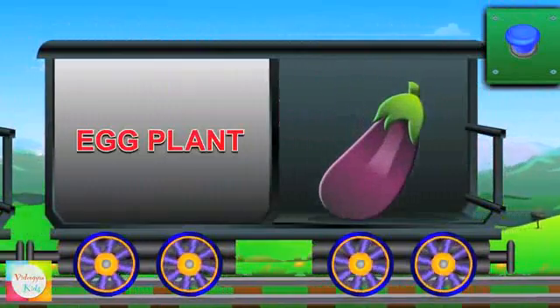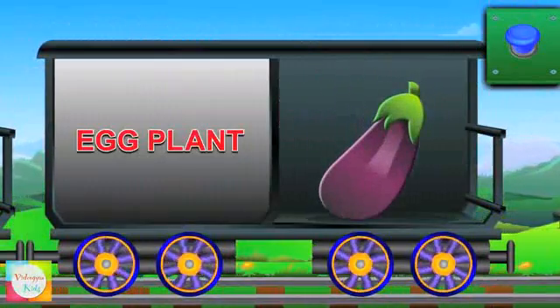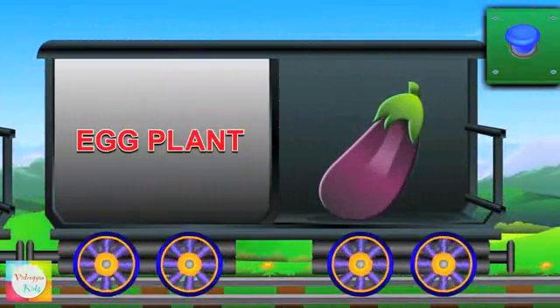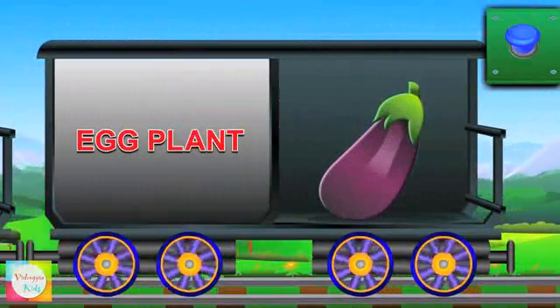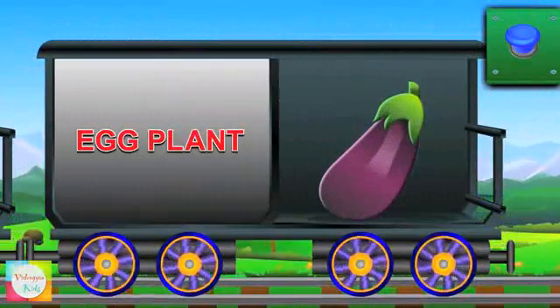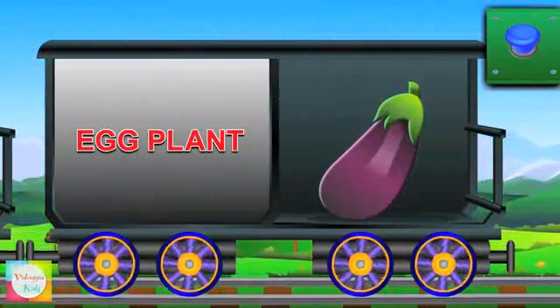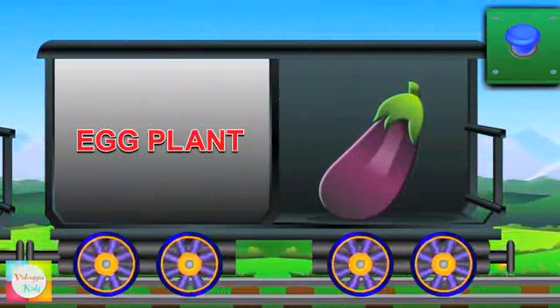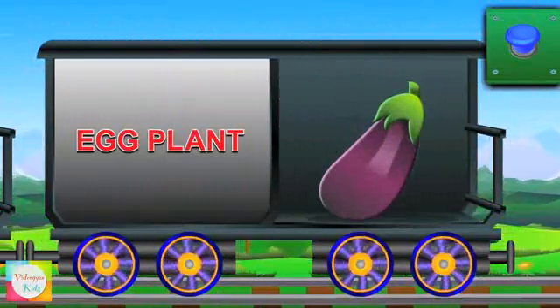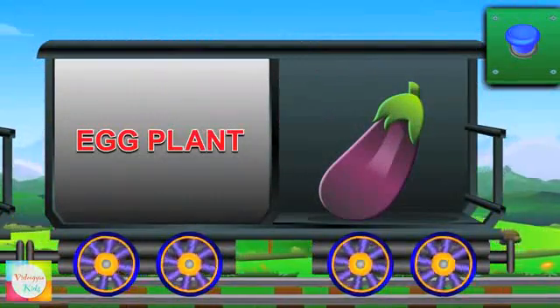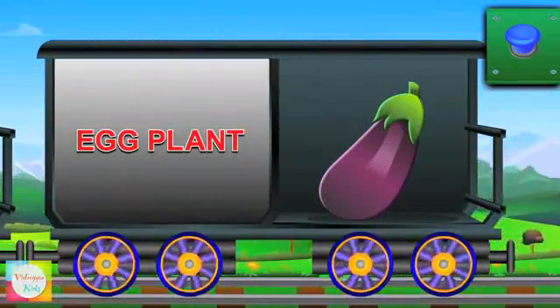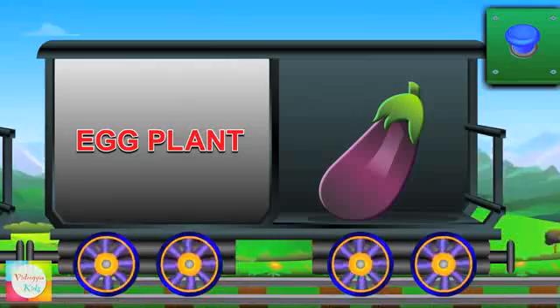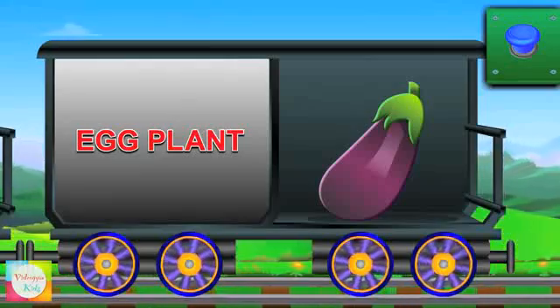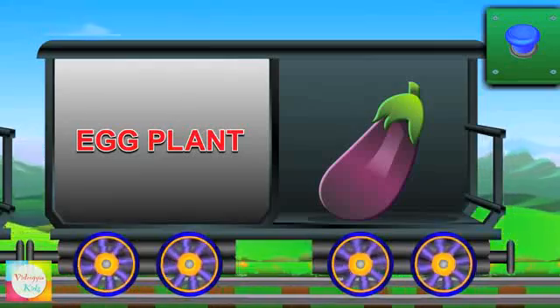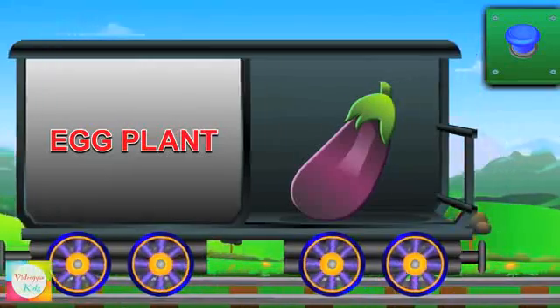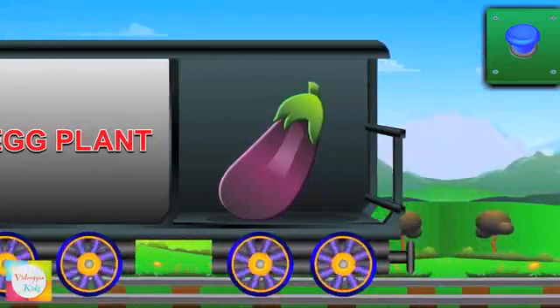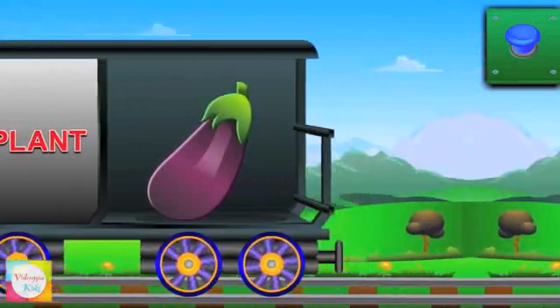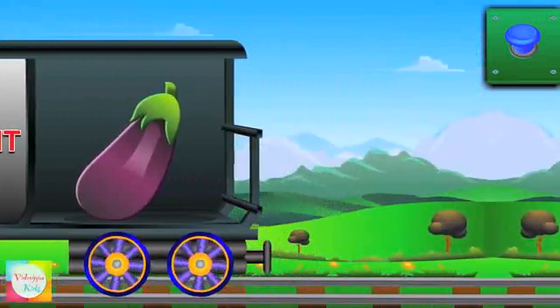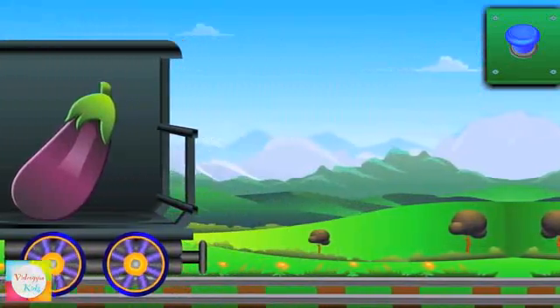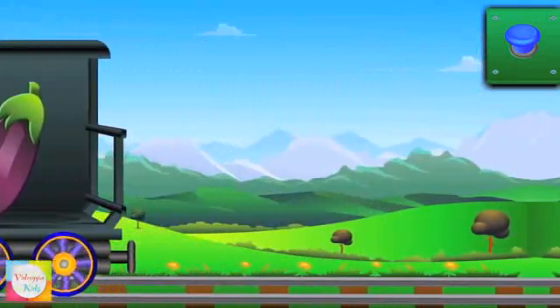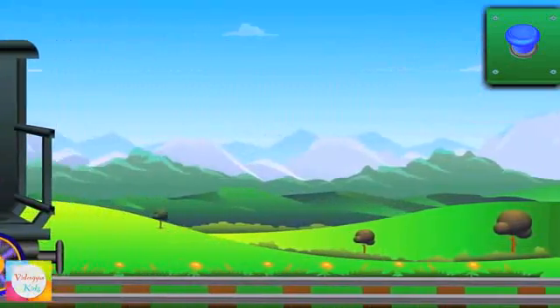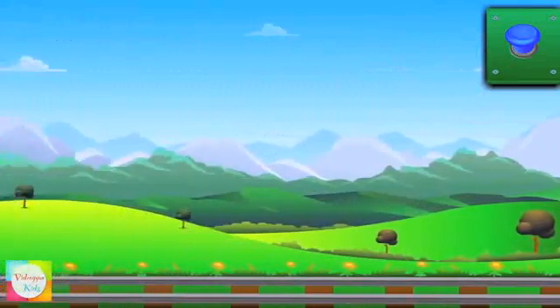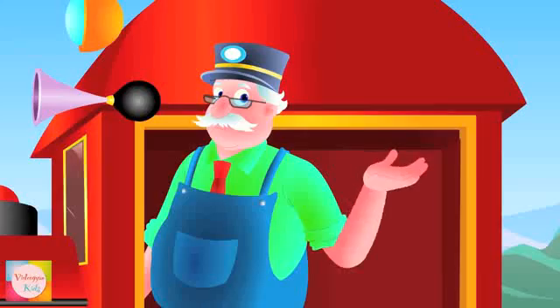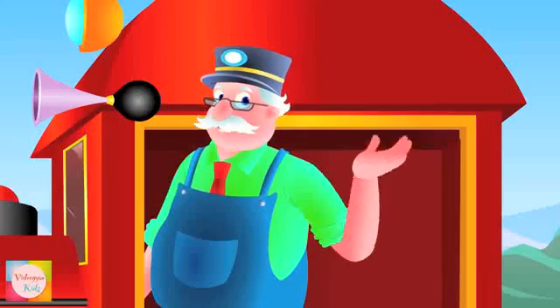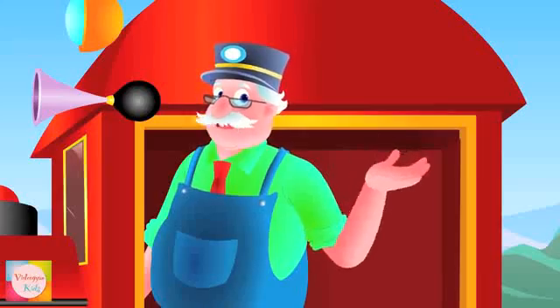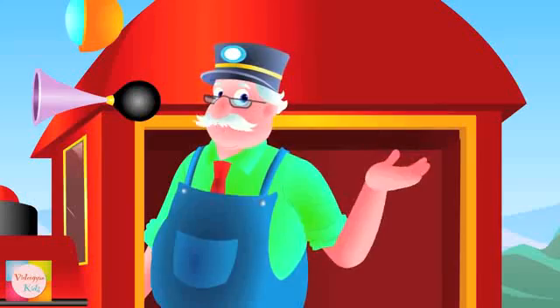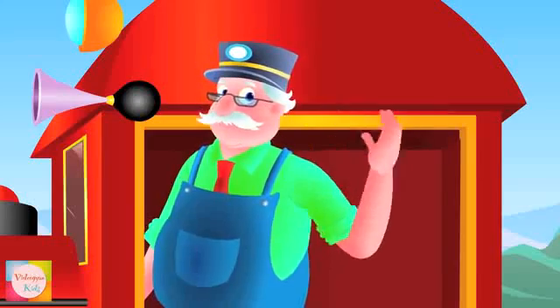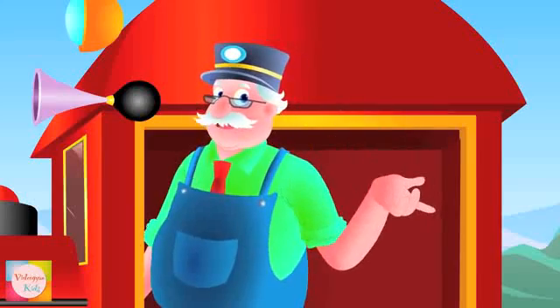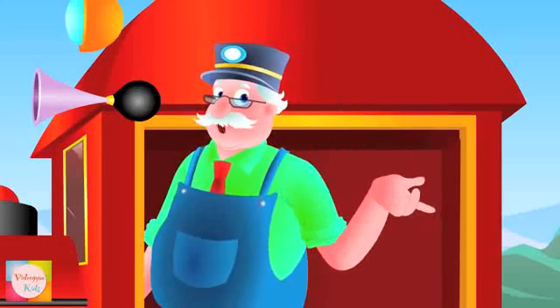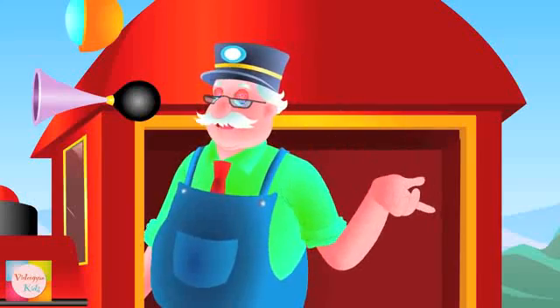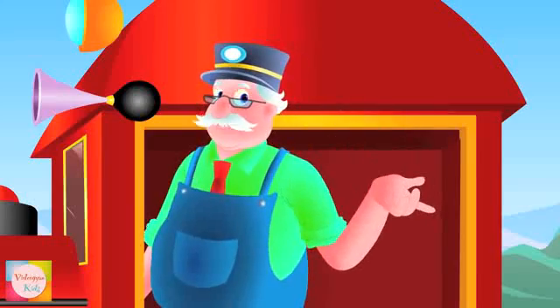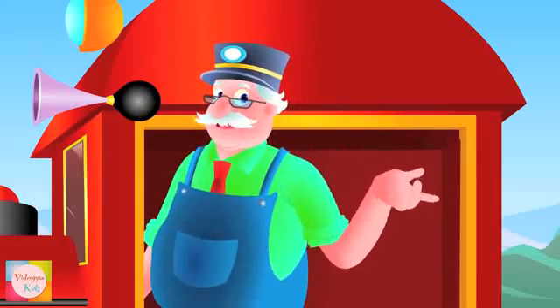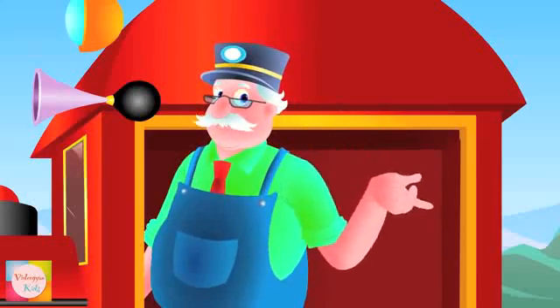See, Mr. Eggplant is coming. It's king of vegetables, and it's purple in color. Are you ready to learn more? Then watch out my next train and enjoy learning.